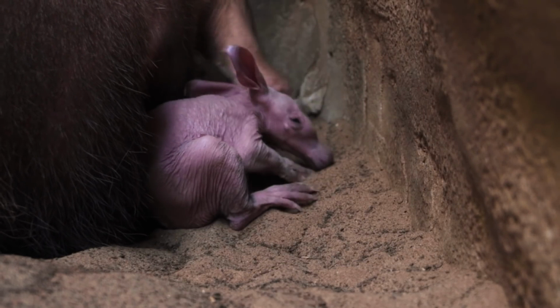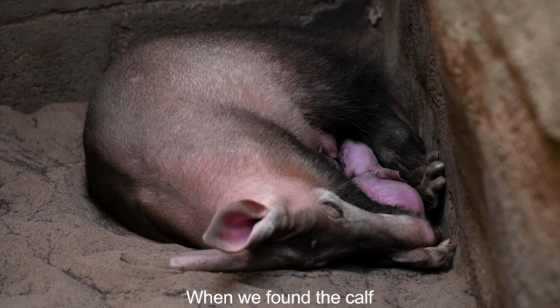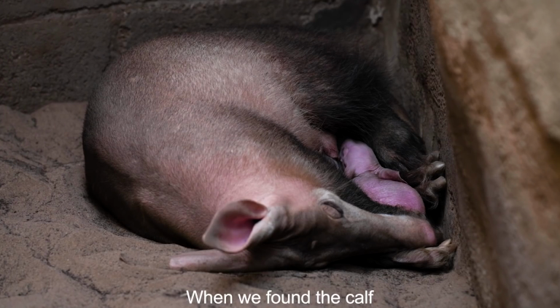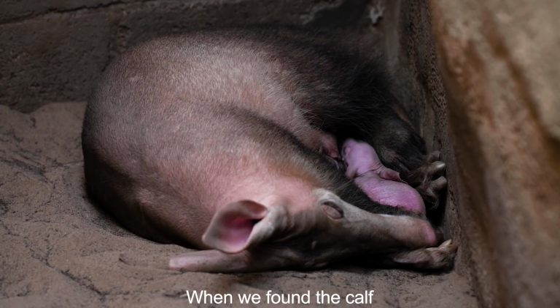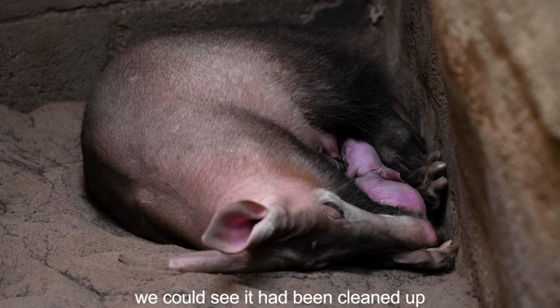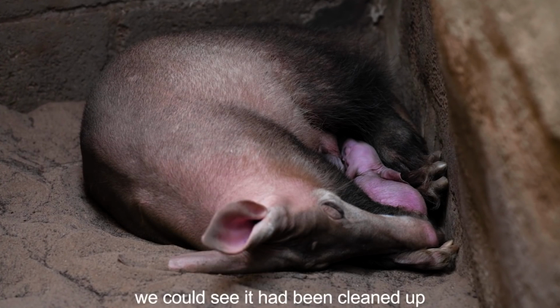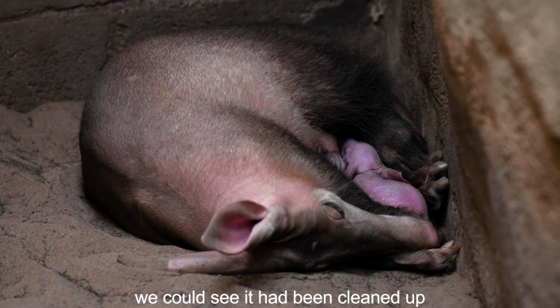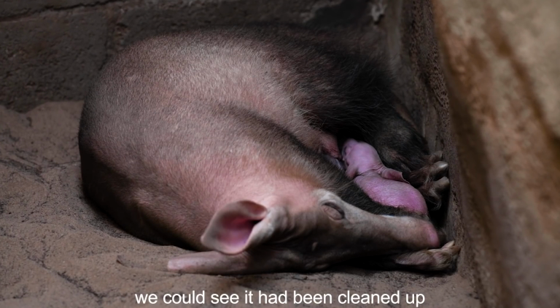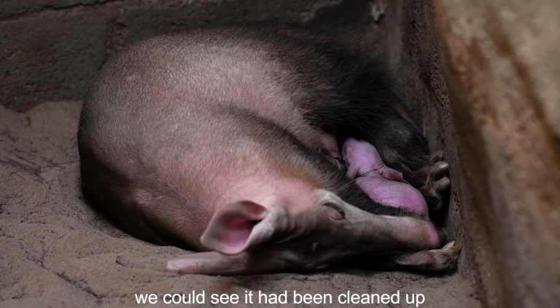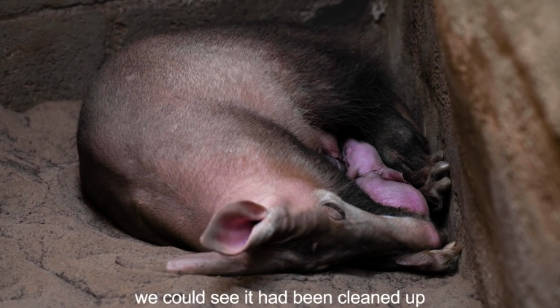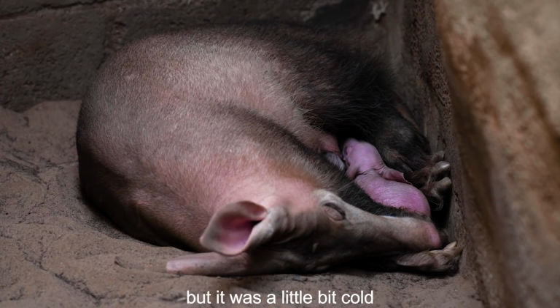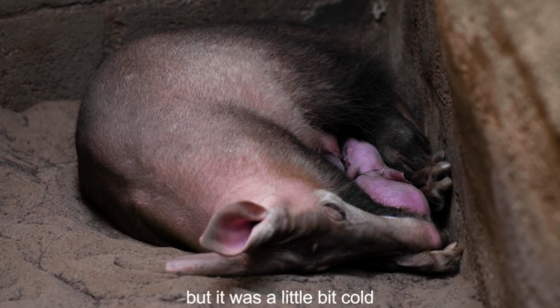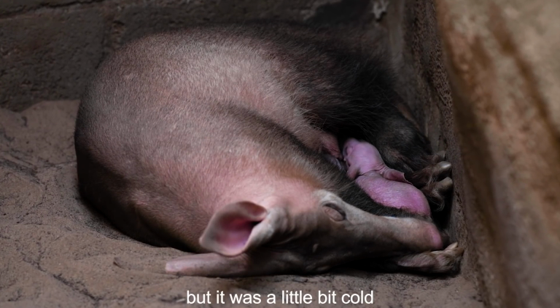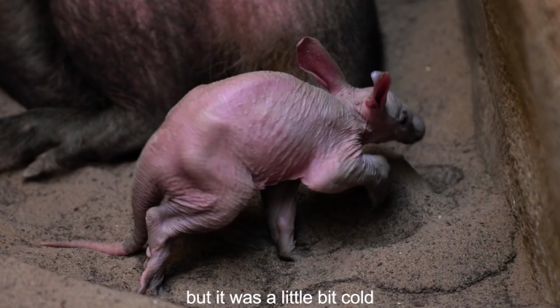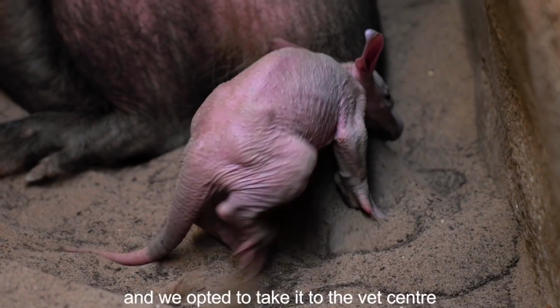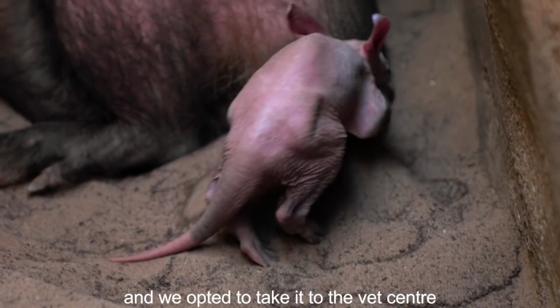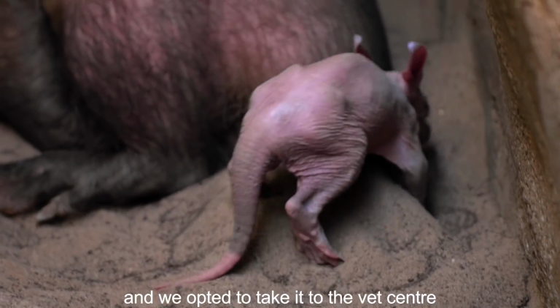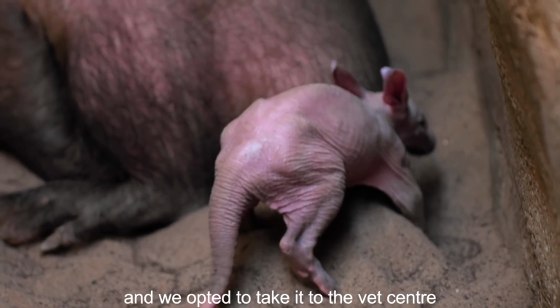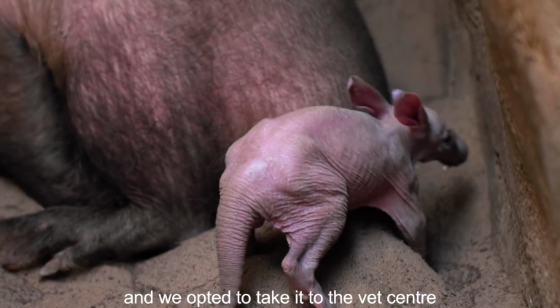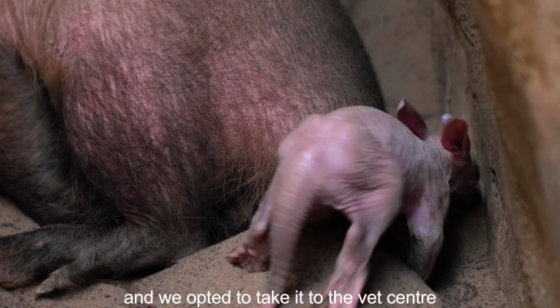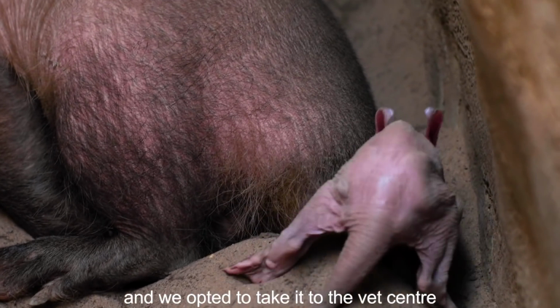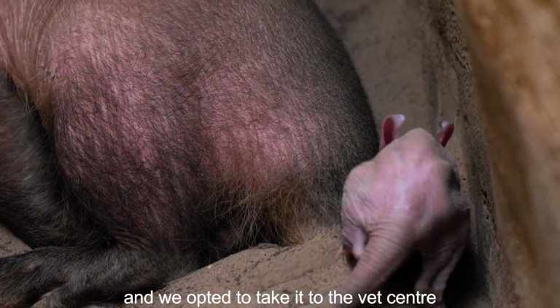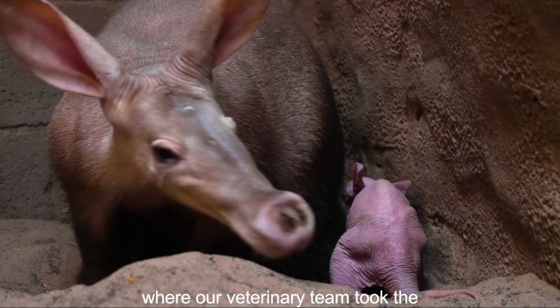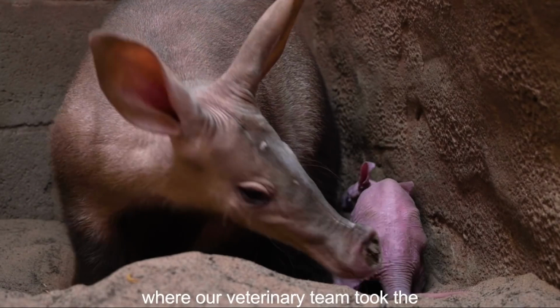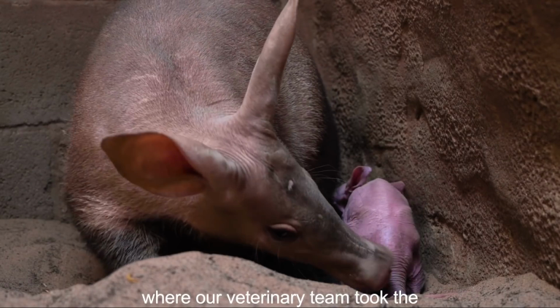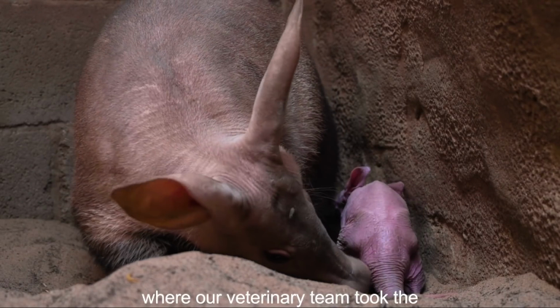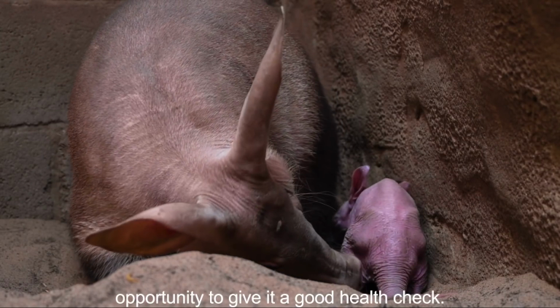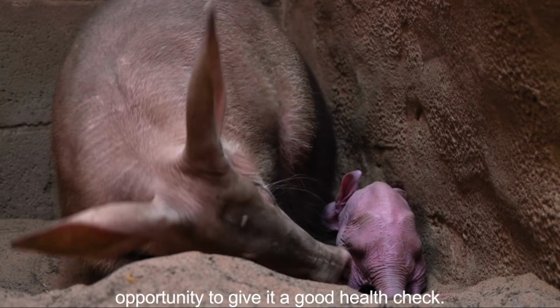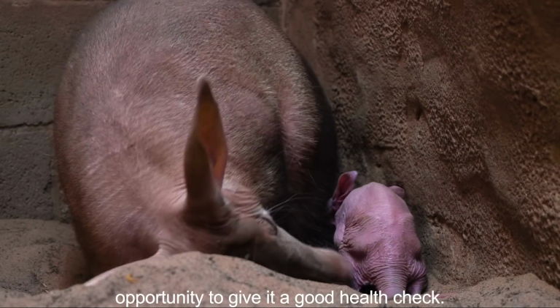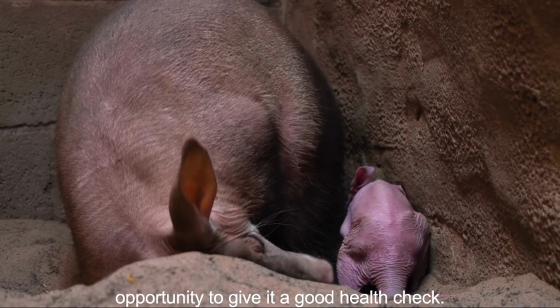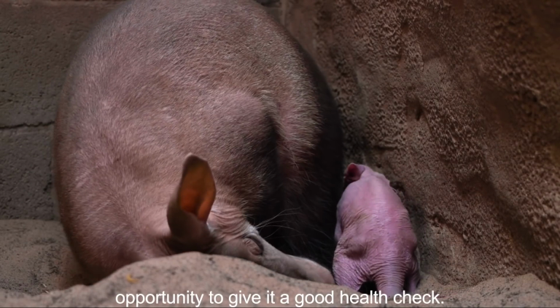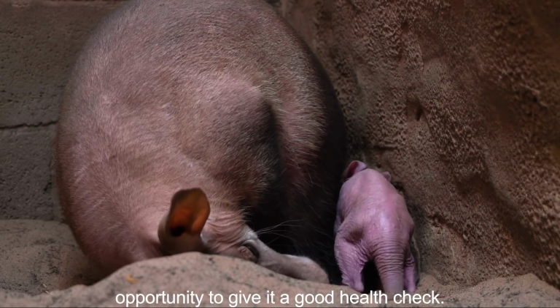When we found the calf we could see it had been cleaned up, but it was a little bit cold, and we opted to take it to the vet centre where our veterinary team took the opportunity to give it a good health check.